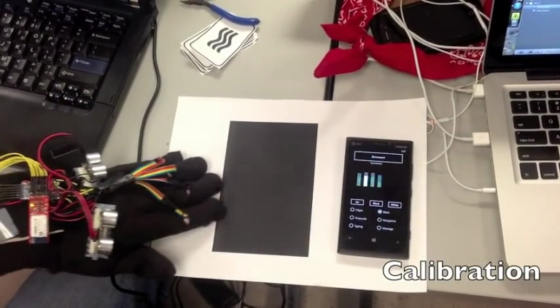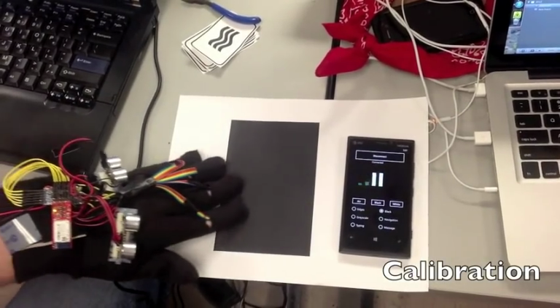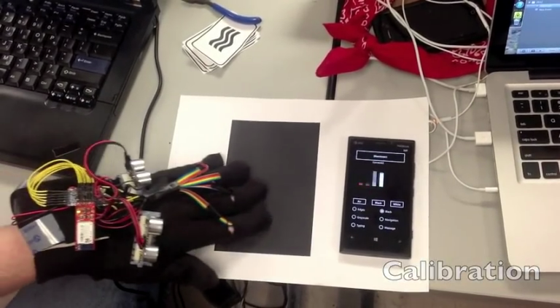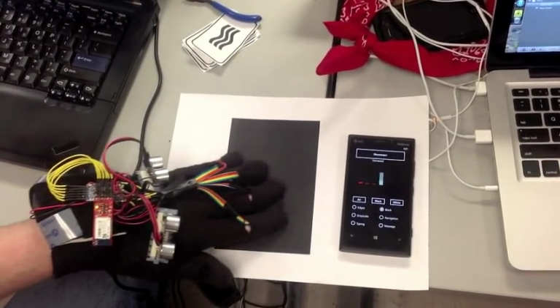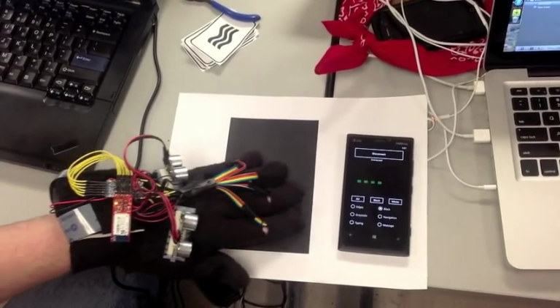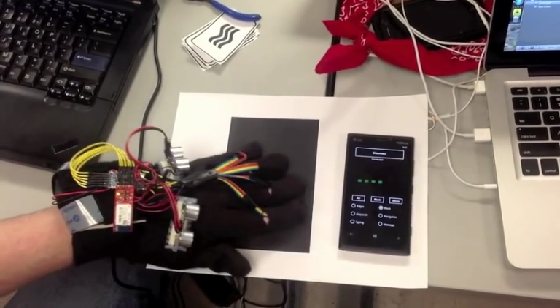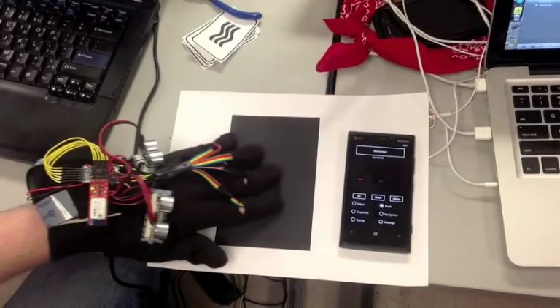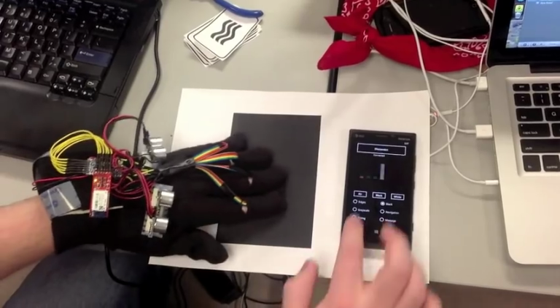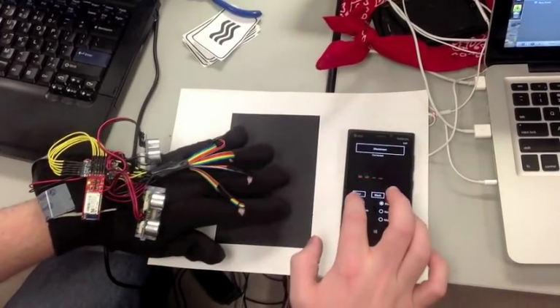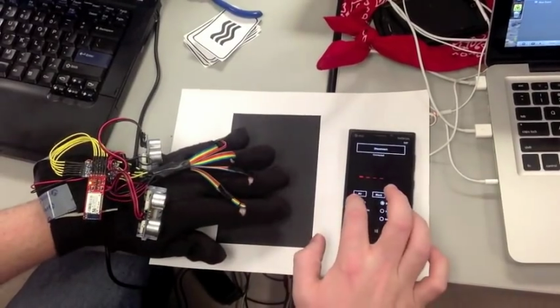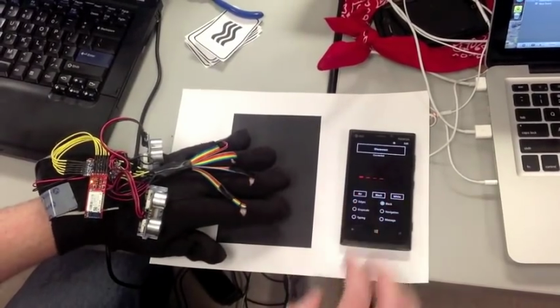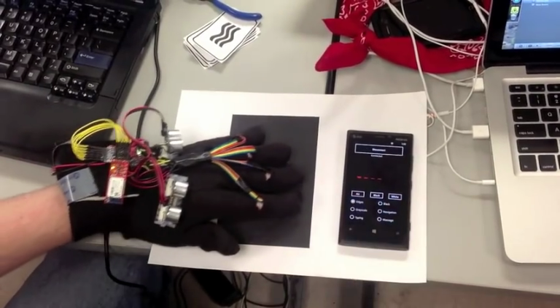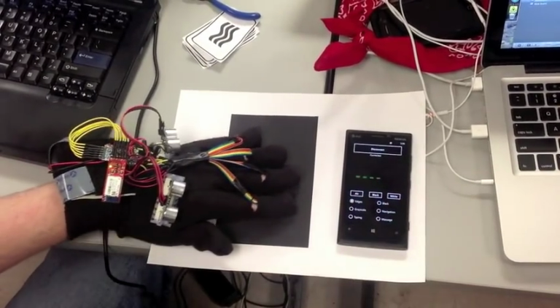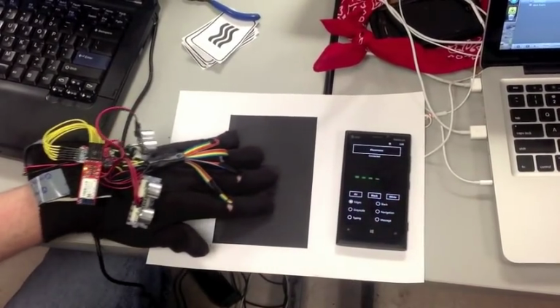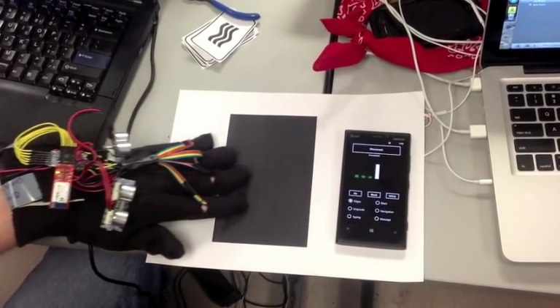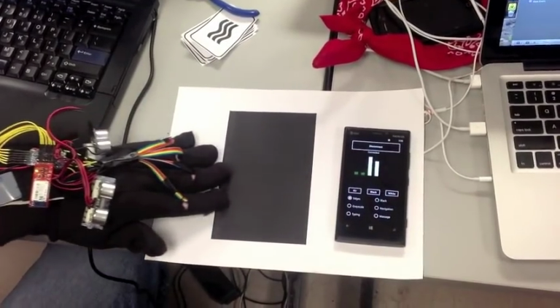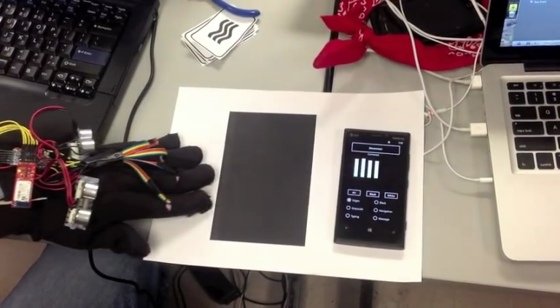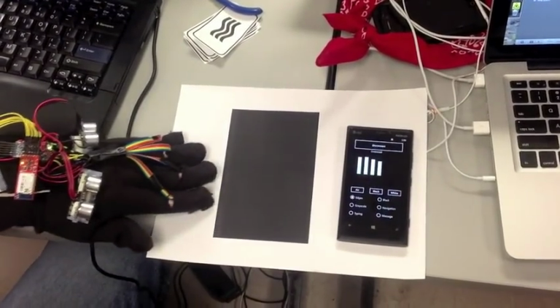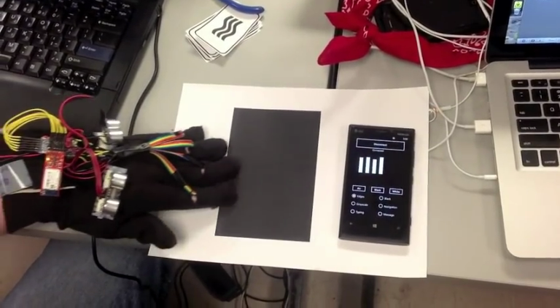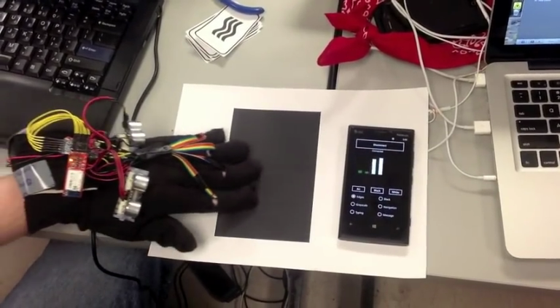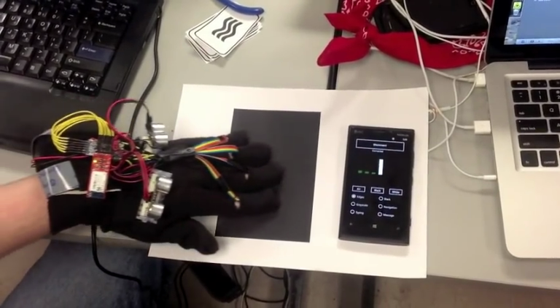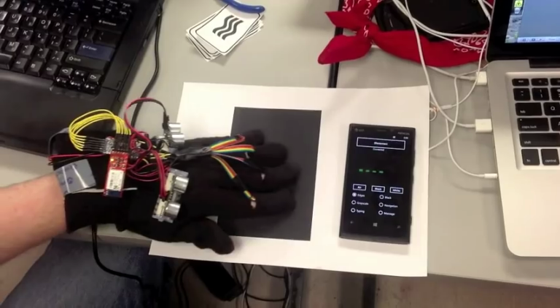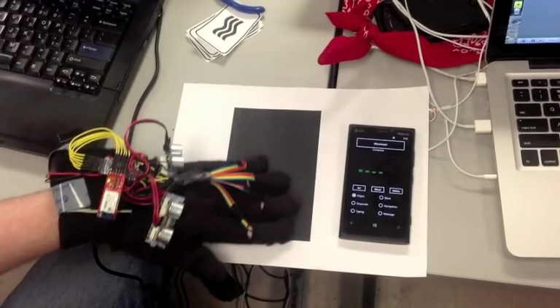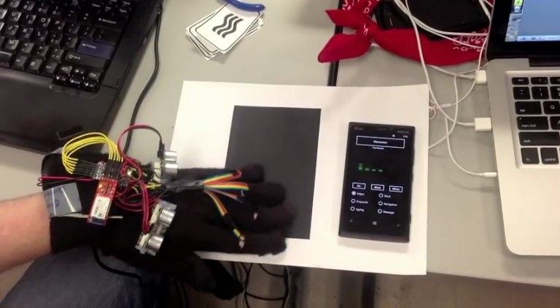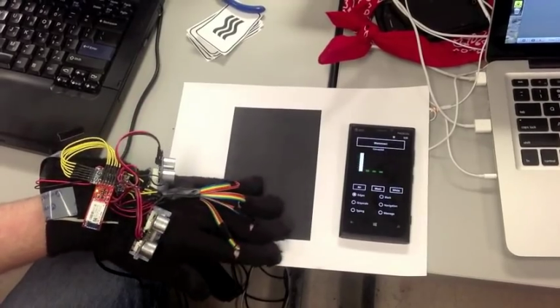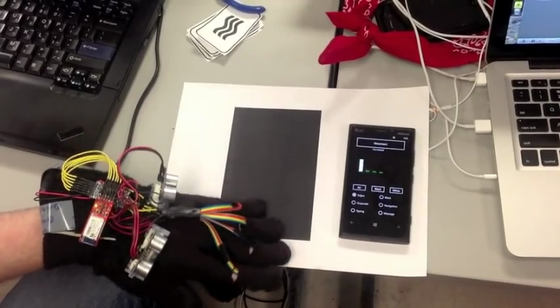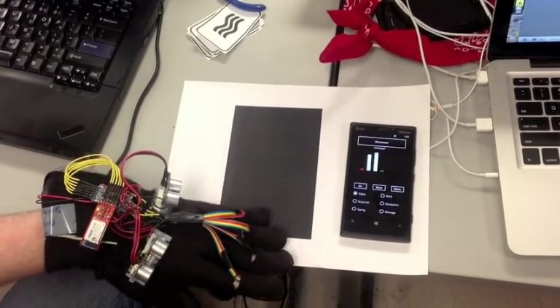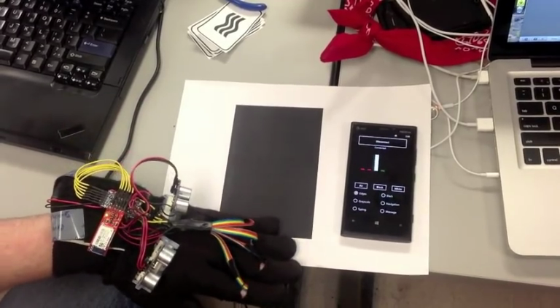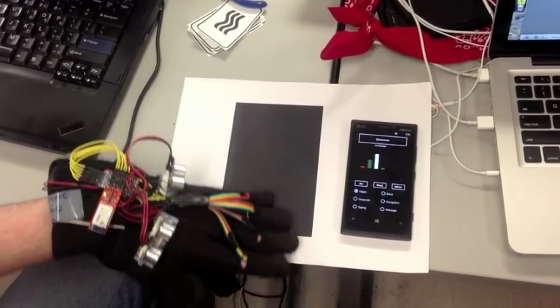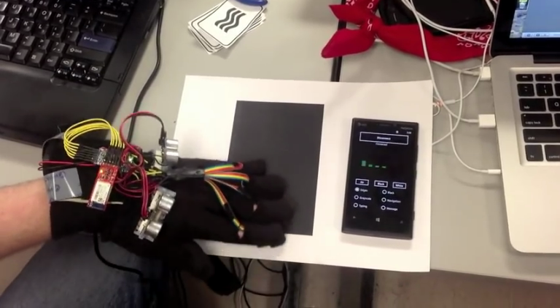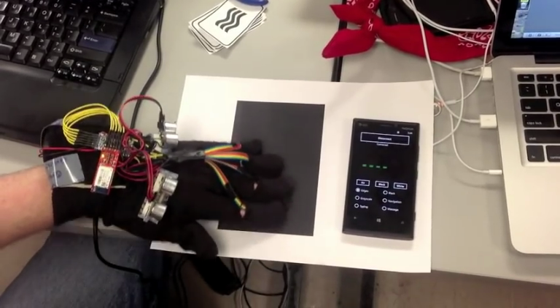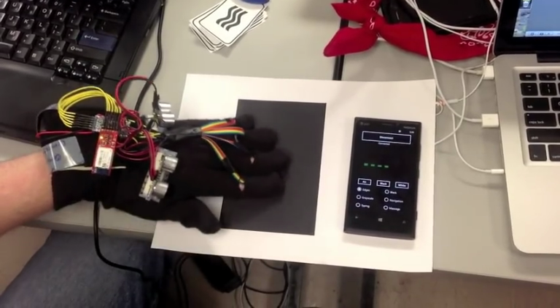We built a smartphone app that can help visualize what the sensors are seeing and calibrate the system for different ambient light situations. It can also send commands to our device to select between several different modes.